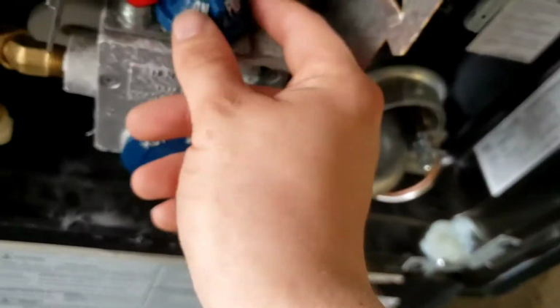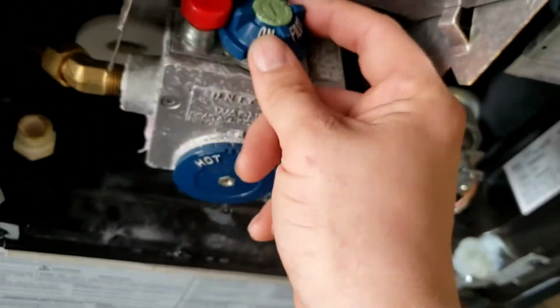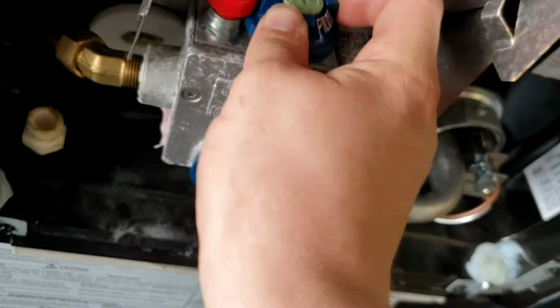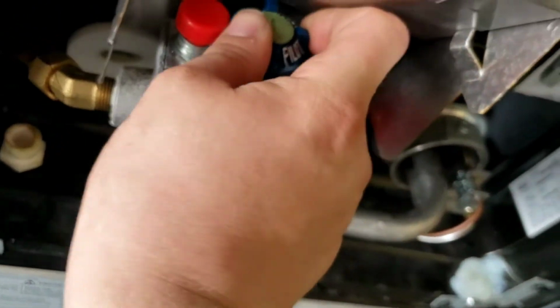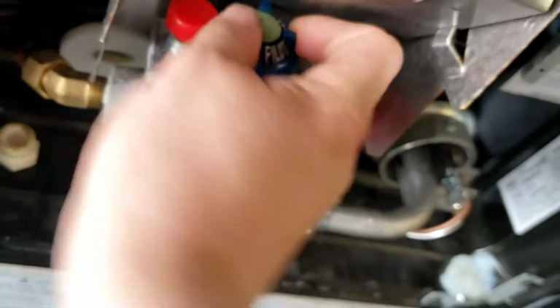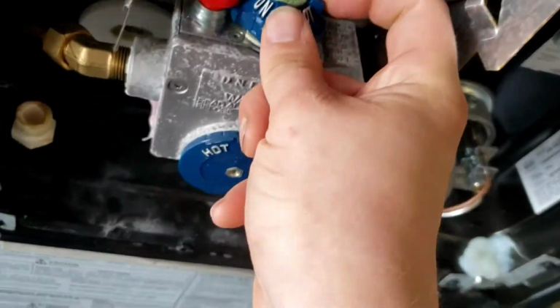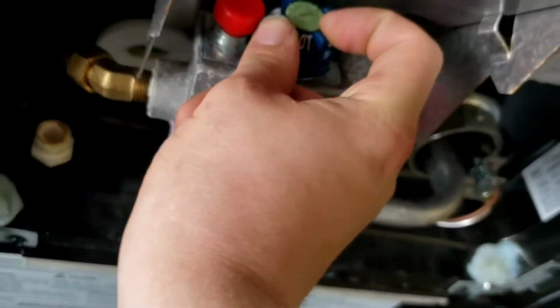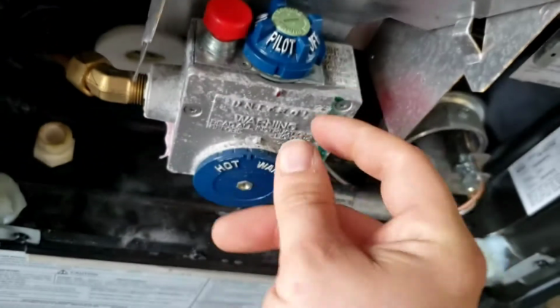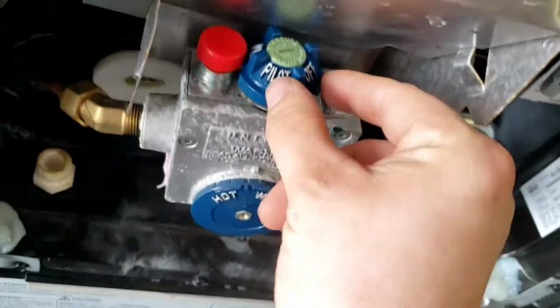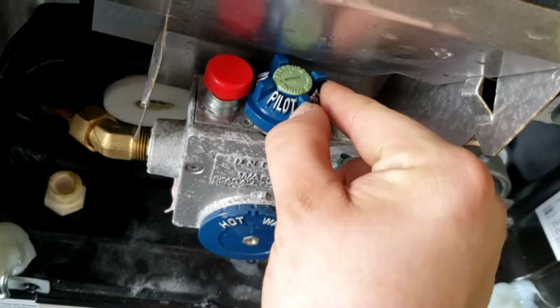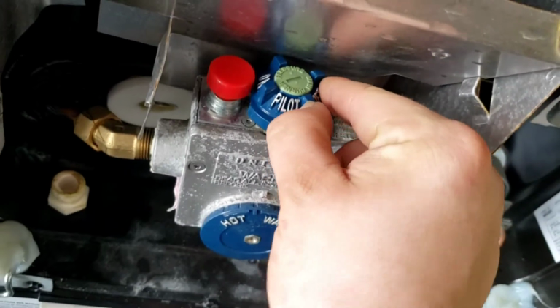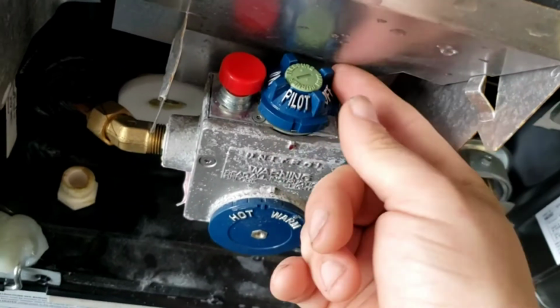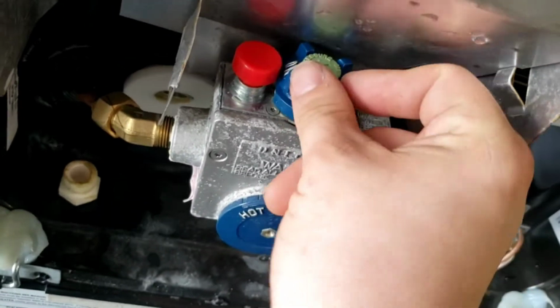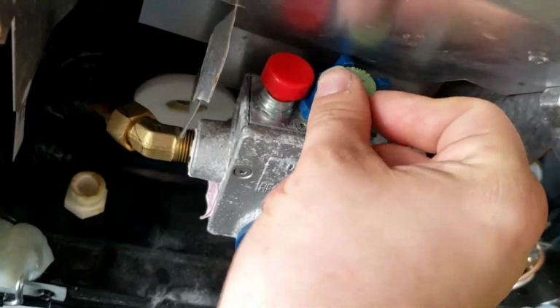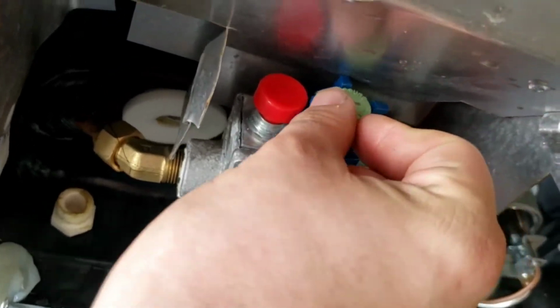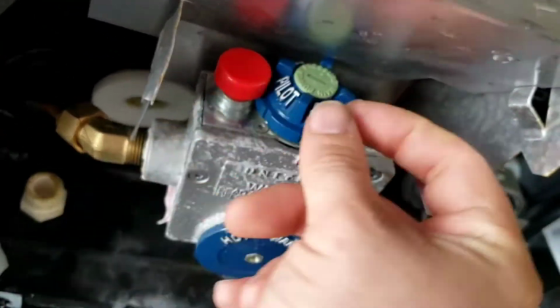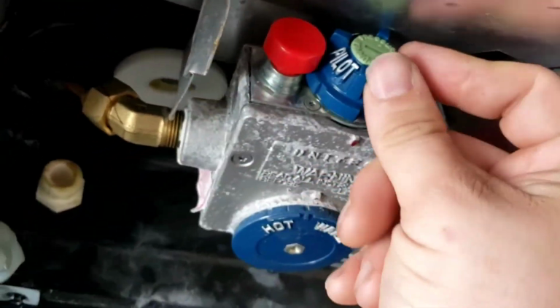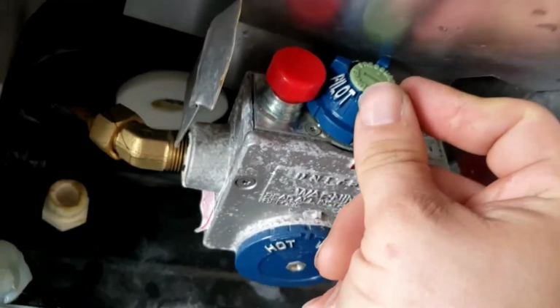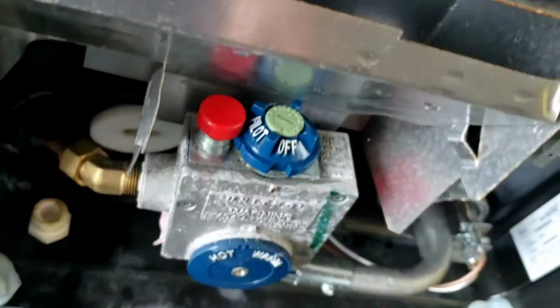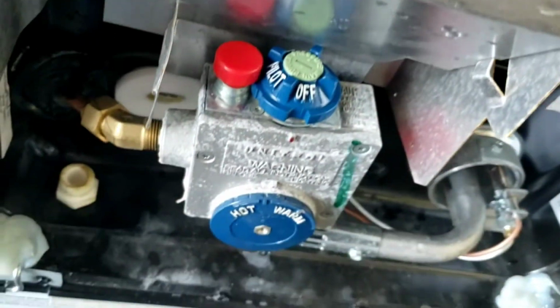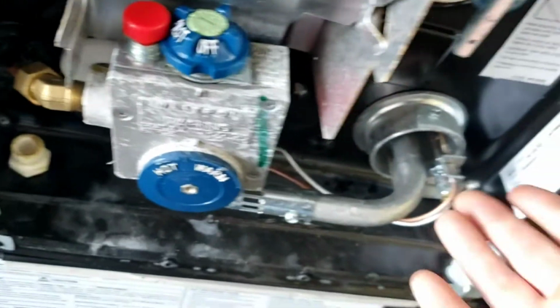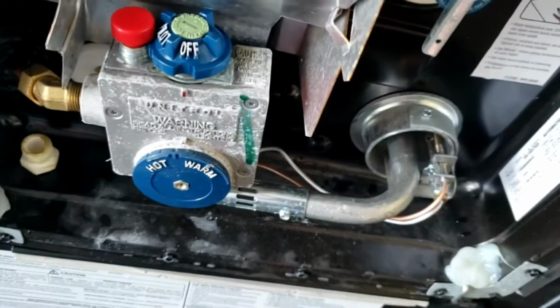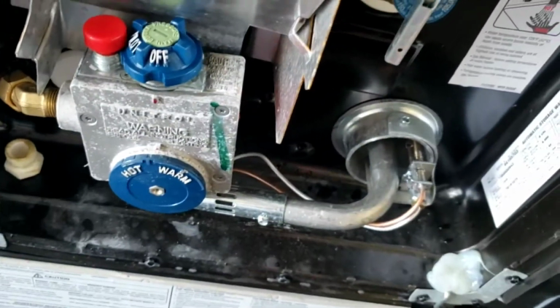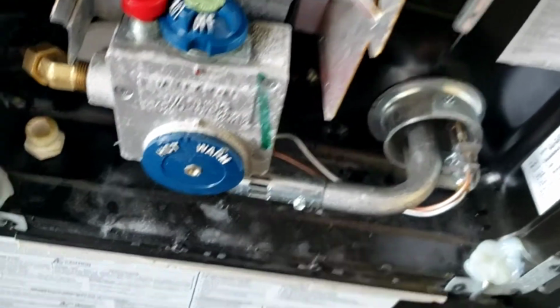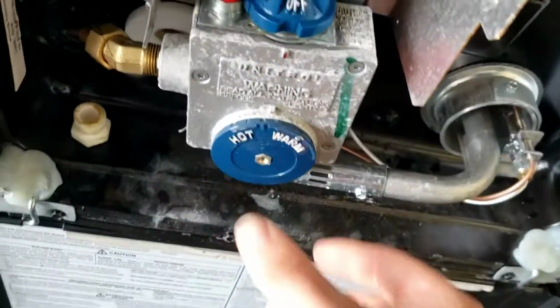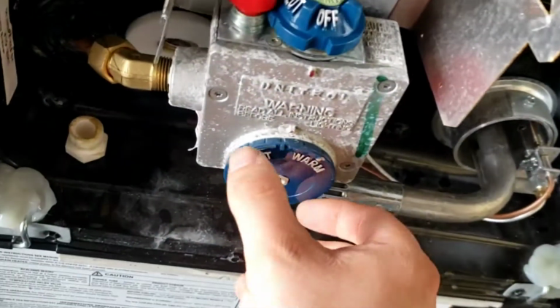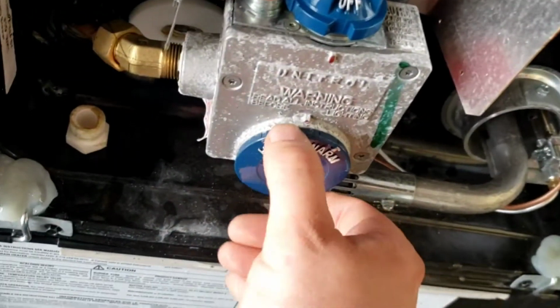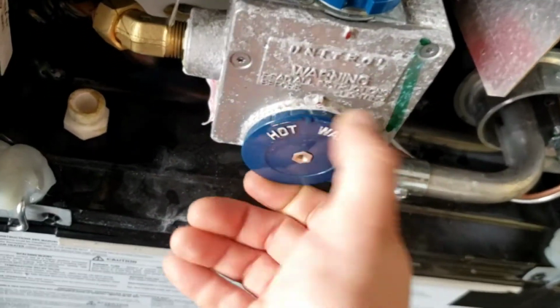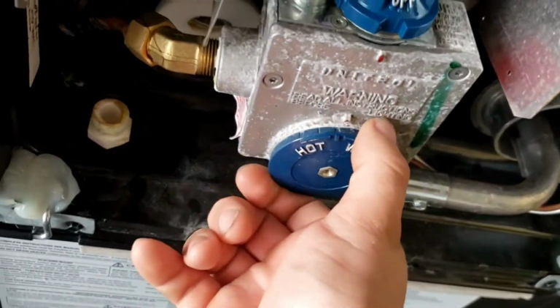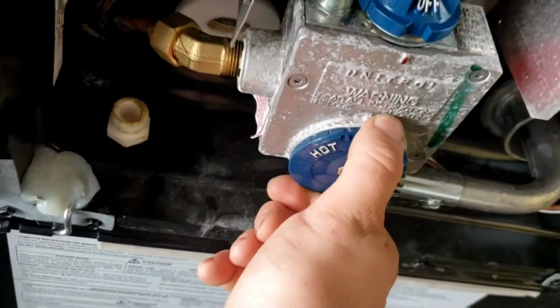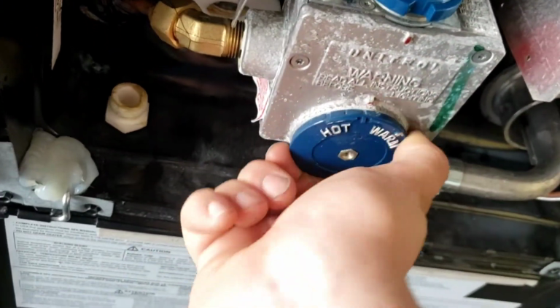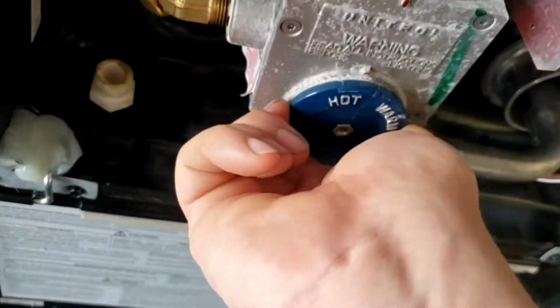So if you turn it off to pilot like this, the burner shuts off but the pilot stays on. If you turn it all the way off, everything turns off. And then you have some temperature adjusting right here.